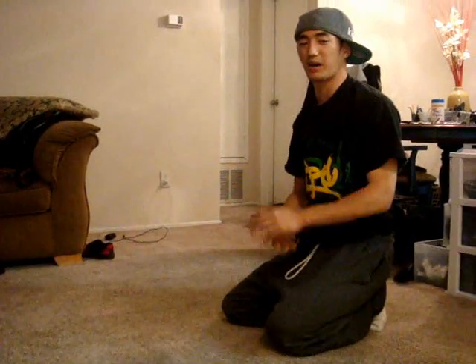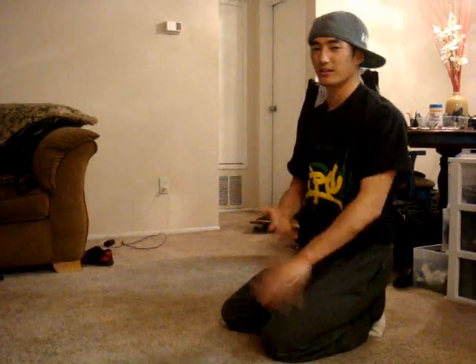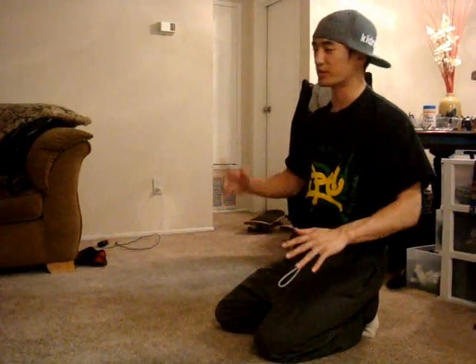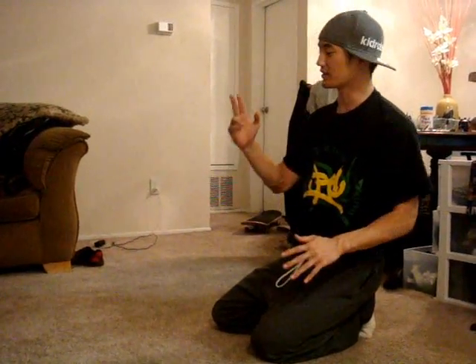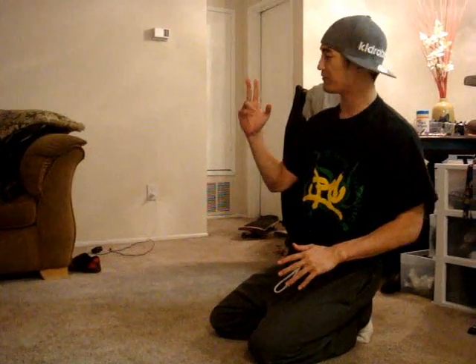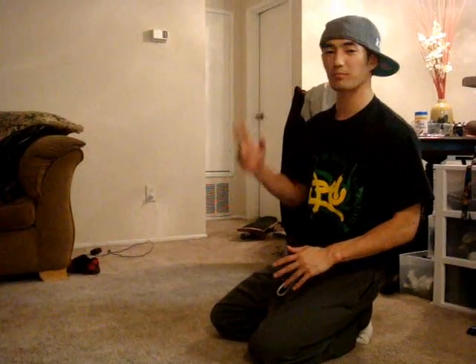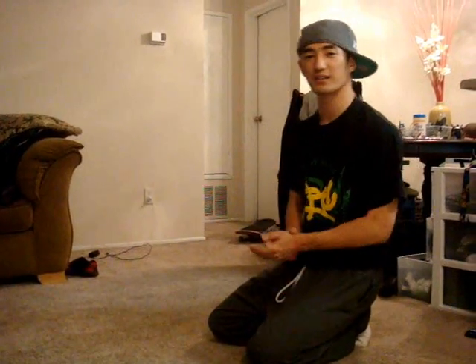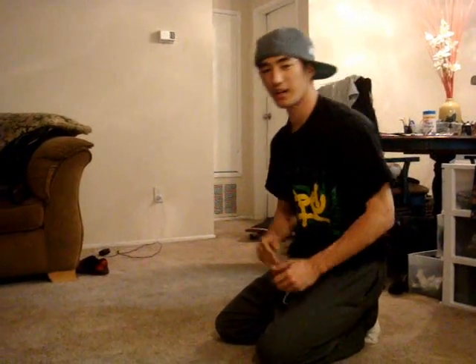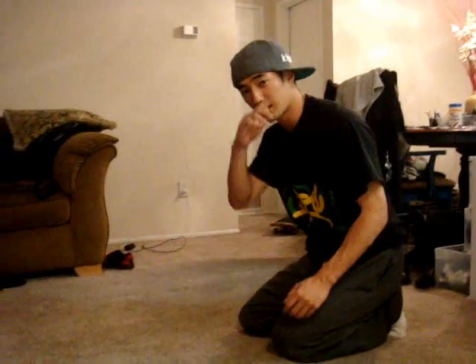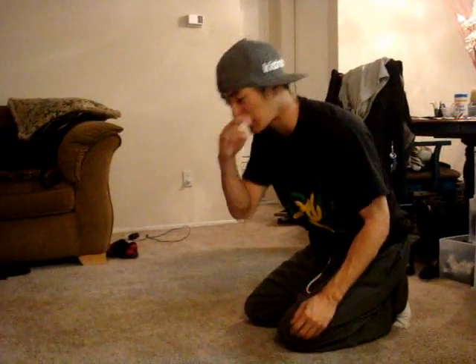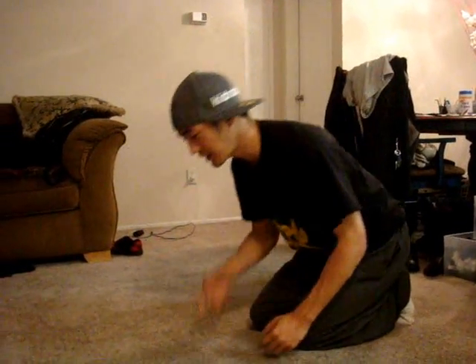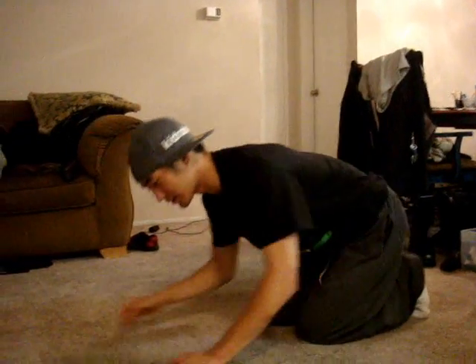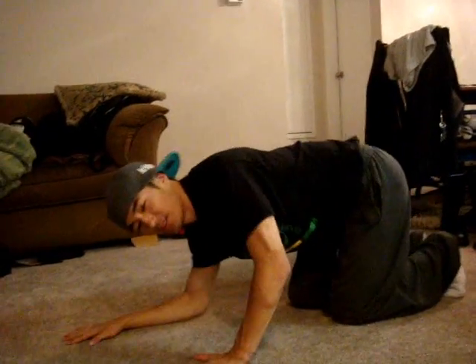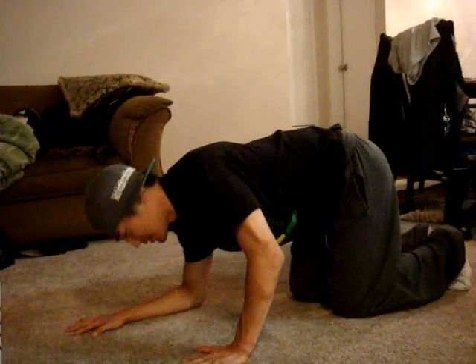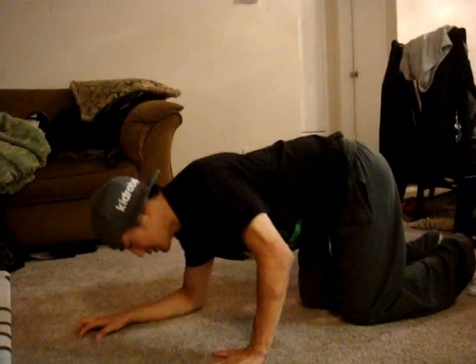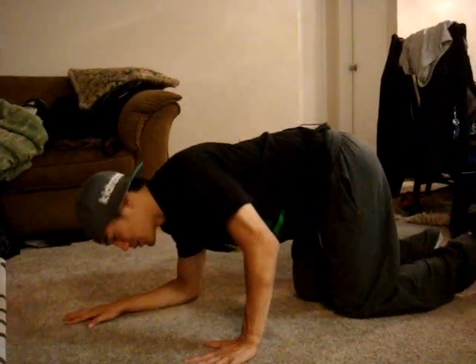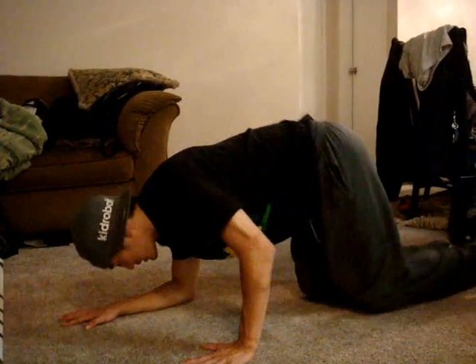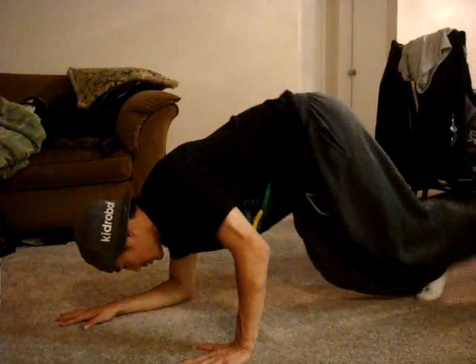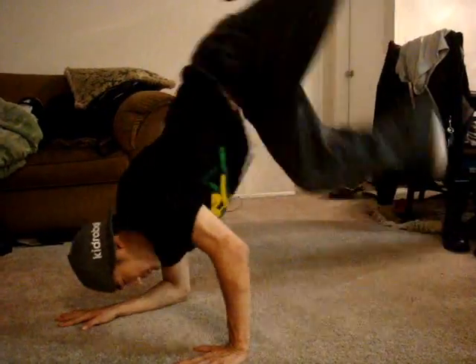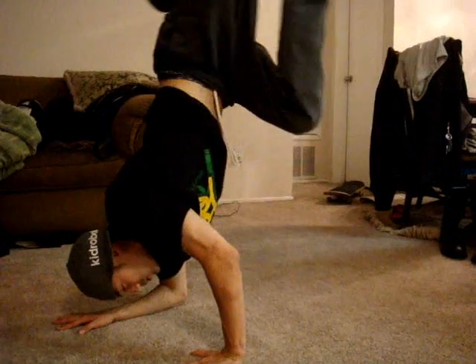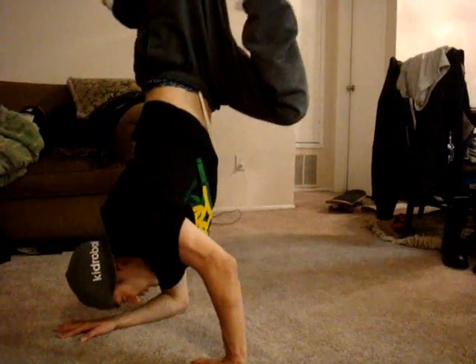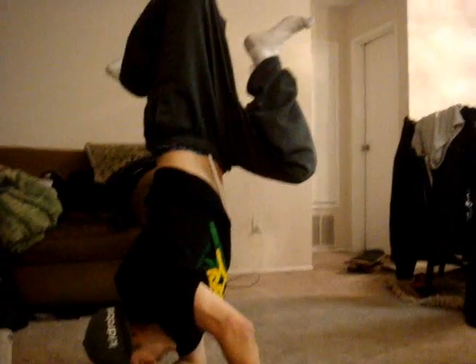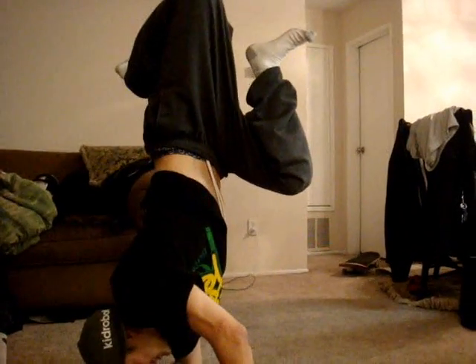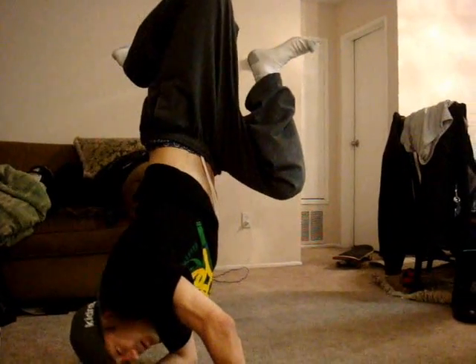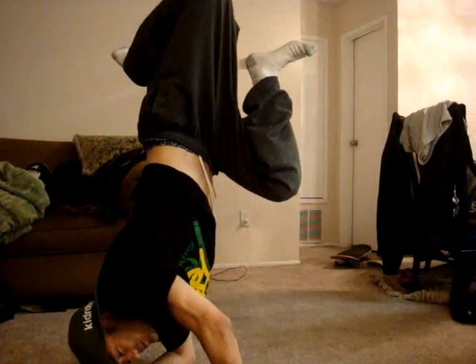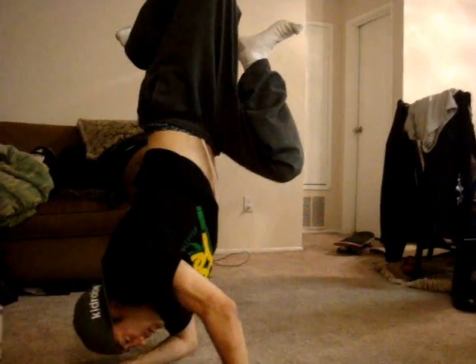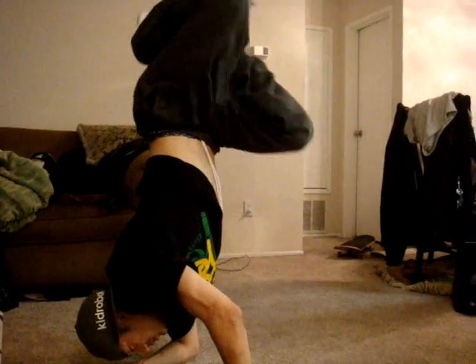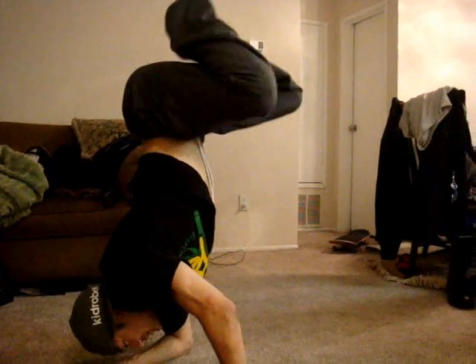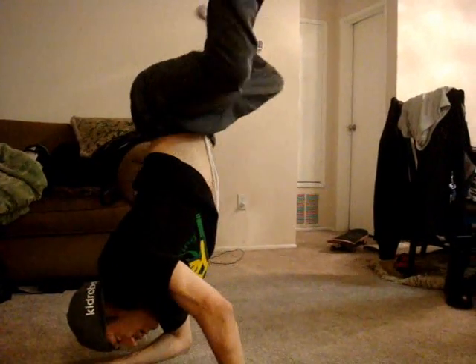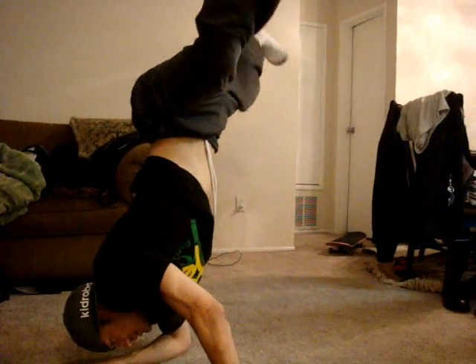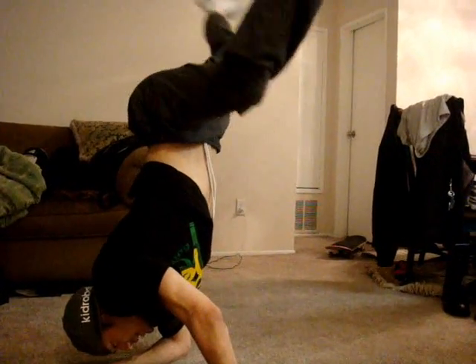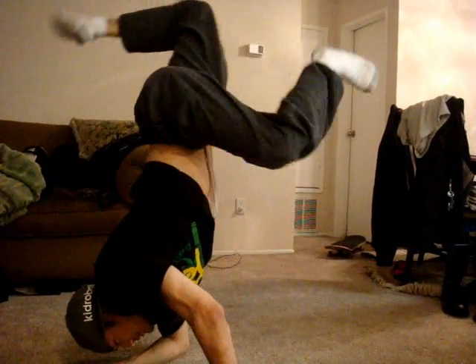At first you're gonna wobble, and that's okay because you just gotta find that sweet spot in your body where you find that balance. It comes with time, so it's okay to do that. But this is where you want to get to — being able to hold these freezes and maybe do a little bit different variations with your legs.